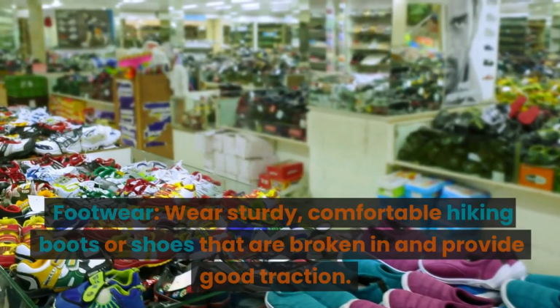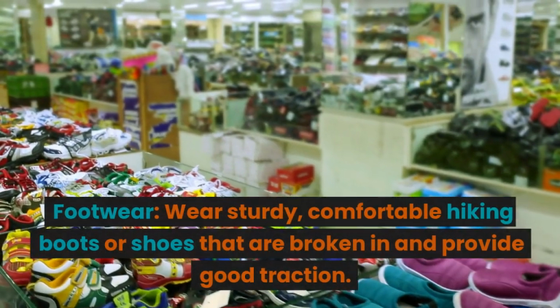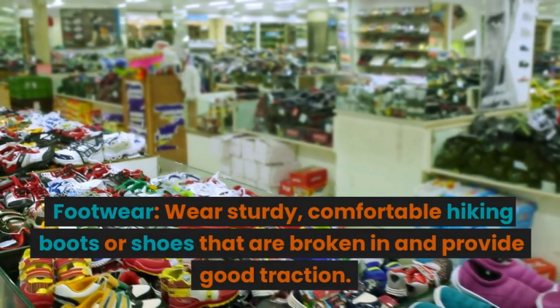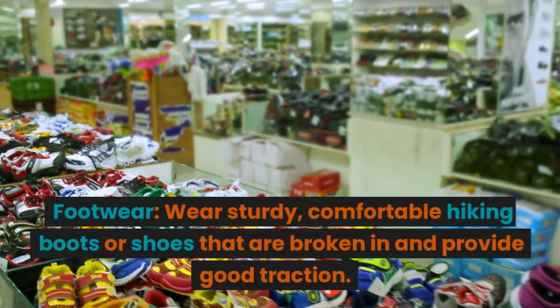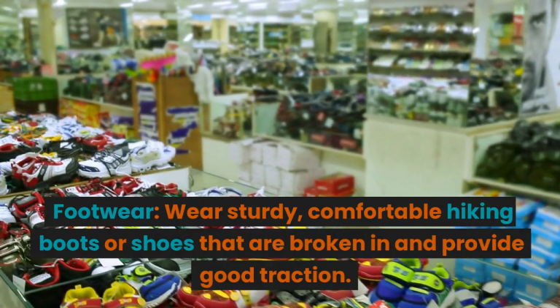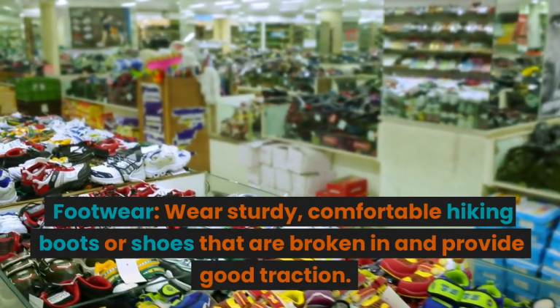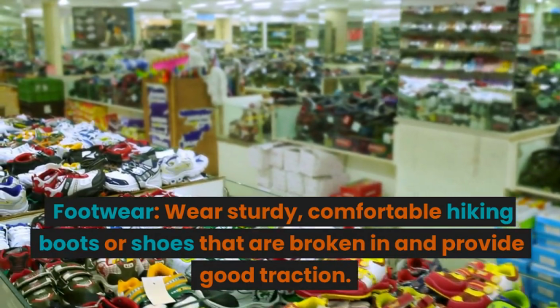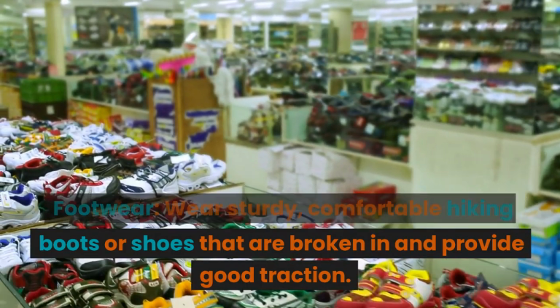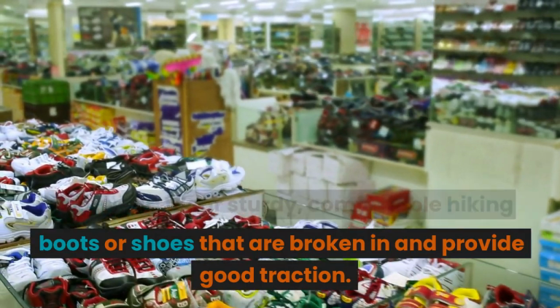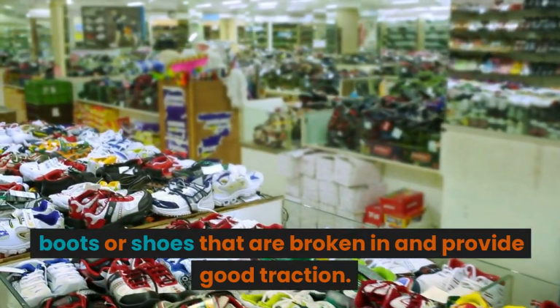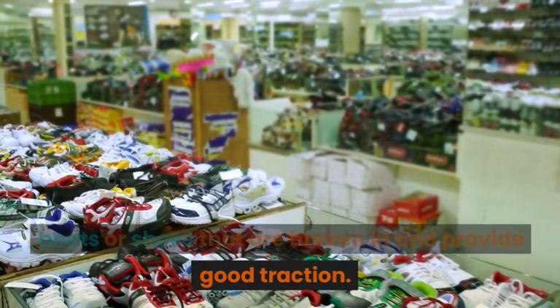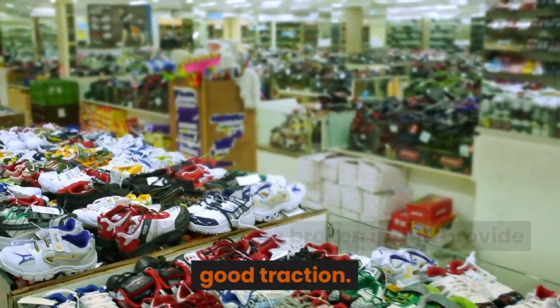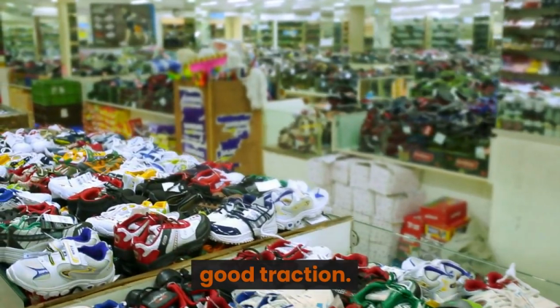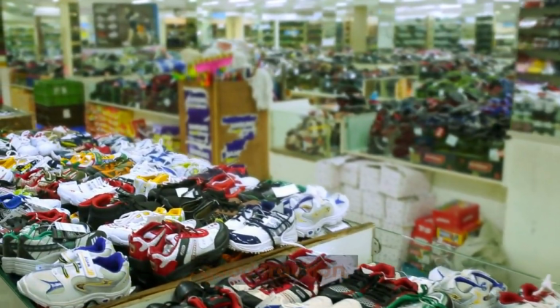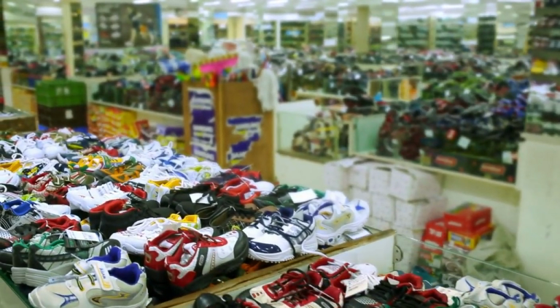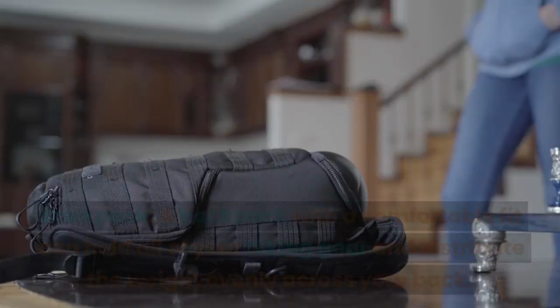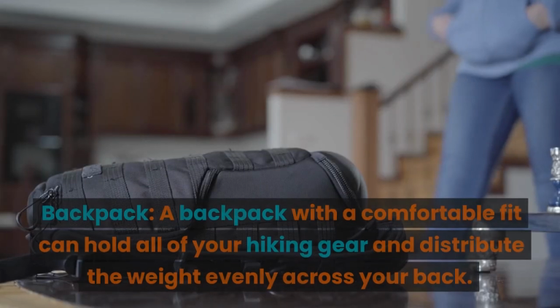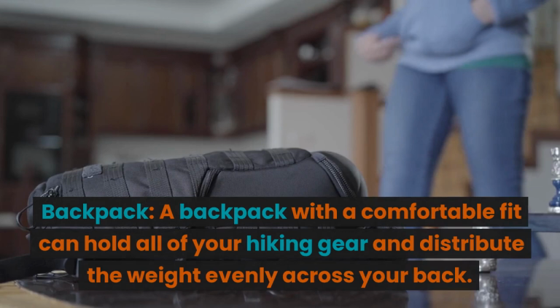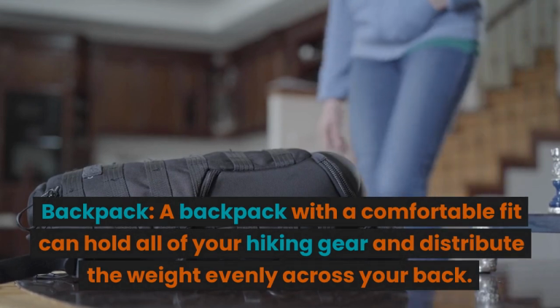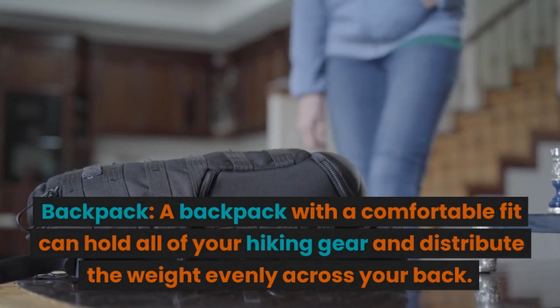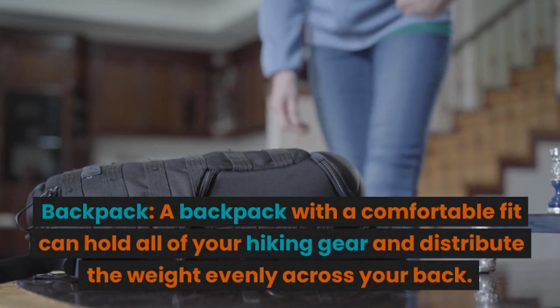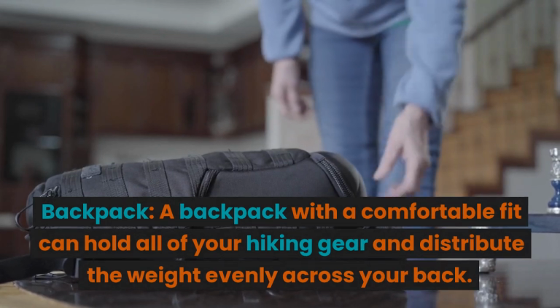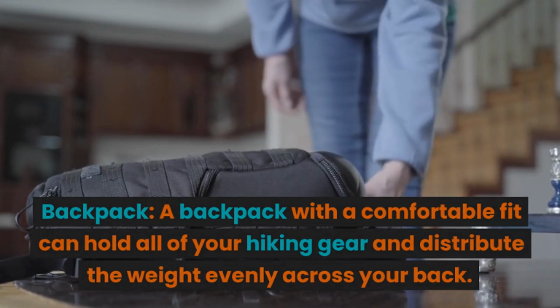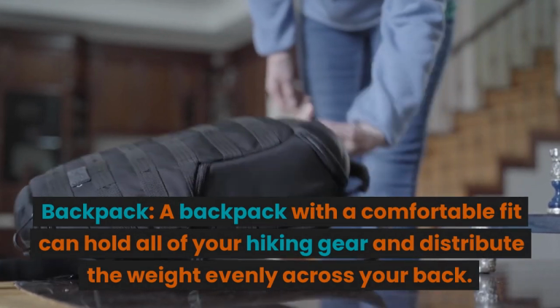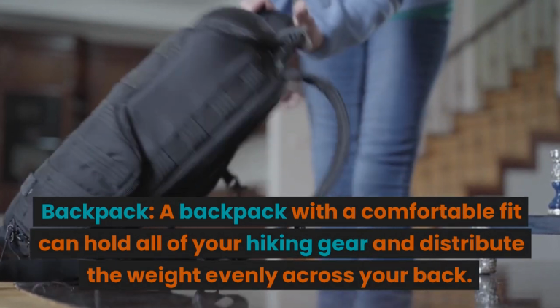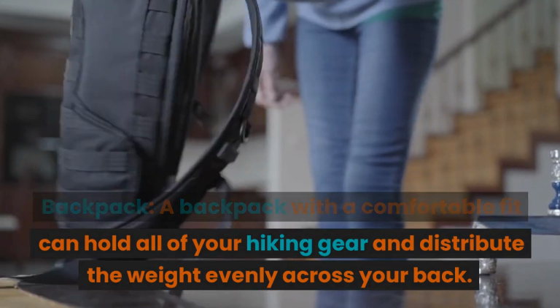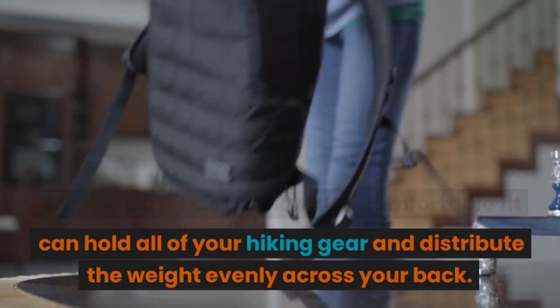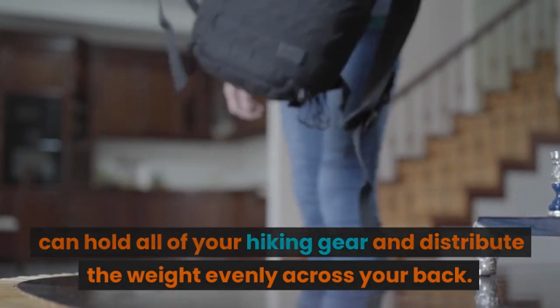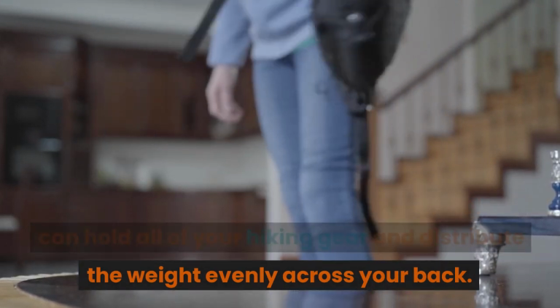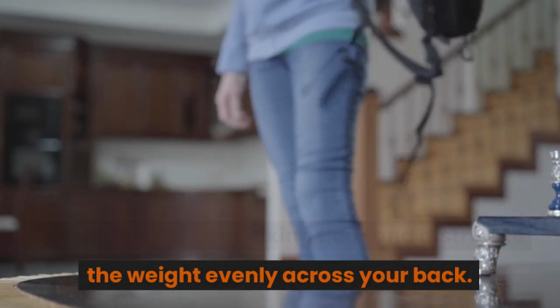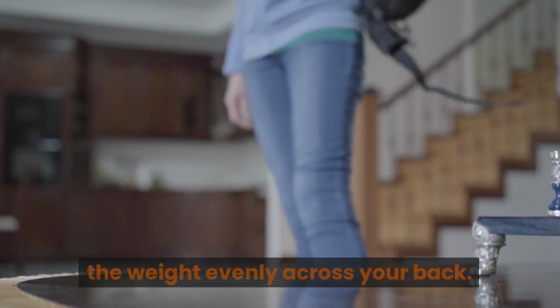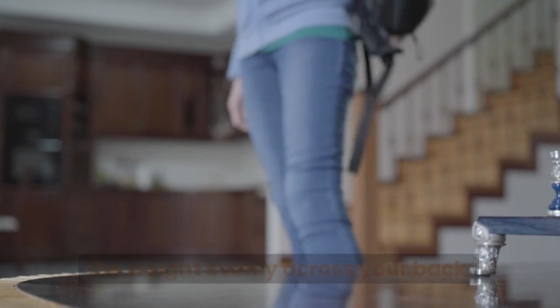Footwear: wear sturdy, comfortable hiking boots or shoes that are broken in and provide good traction. Backpack: a backpack with a comfortable fit can hold all of your hiking gear and distribute the weight evenly across your back.